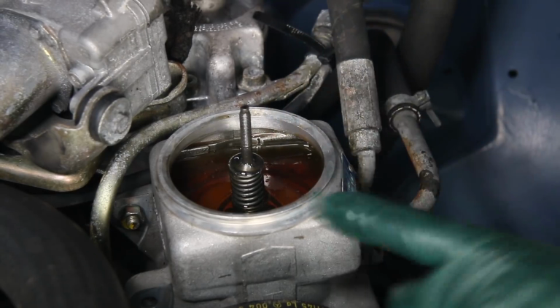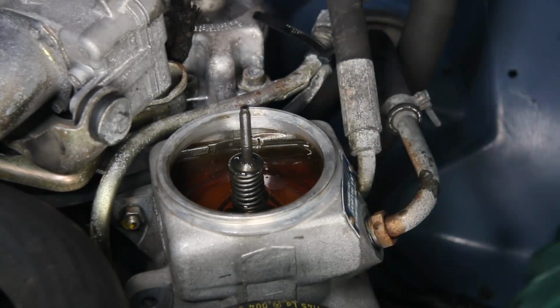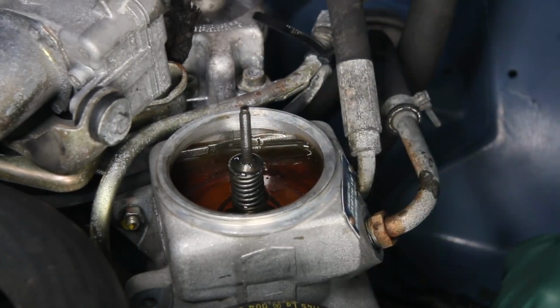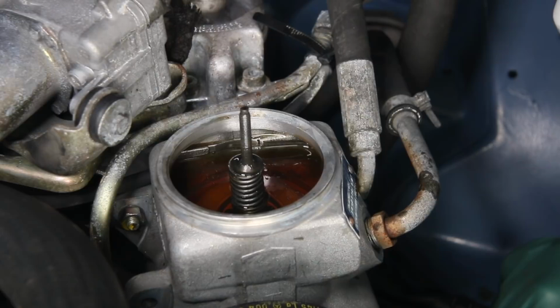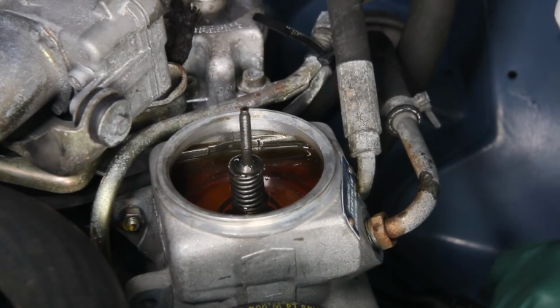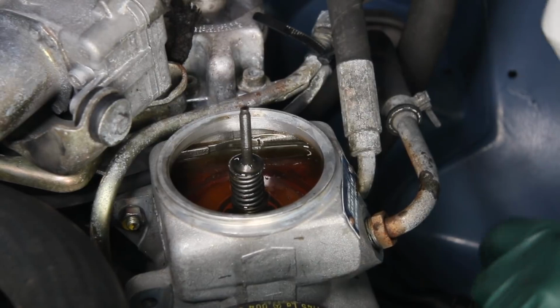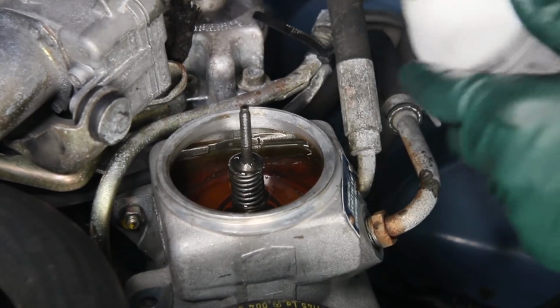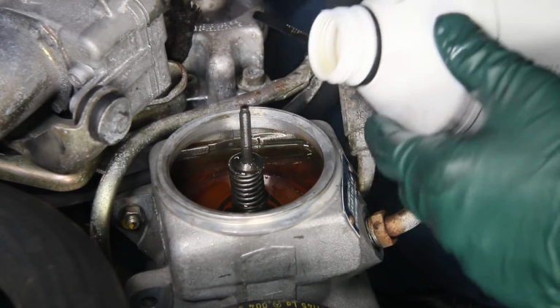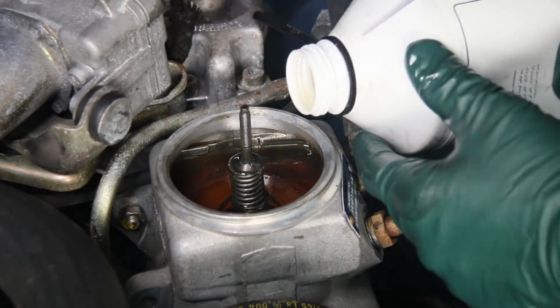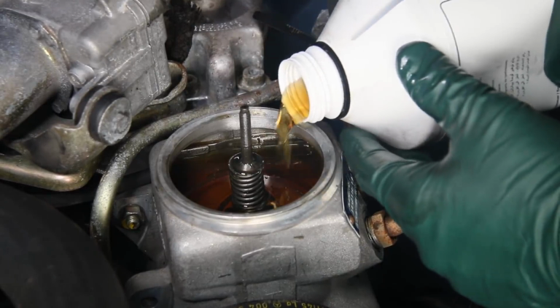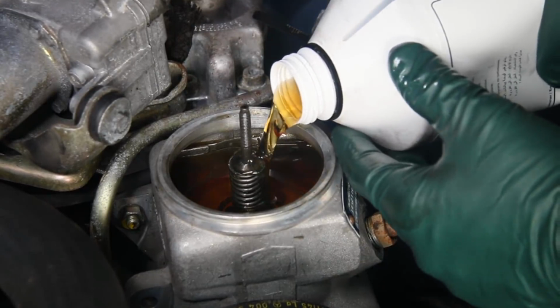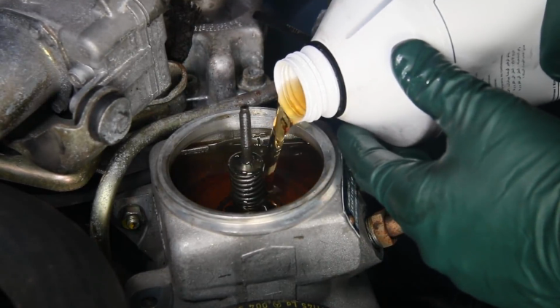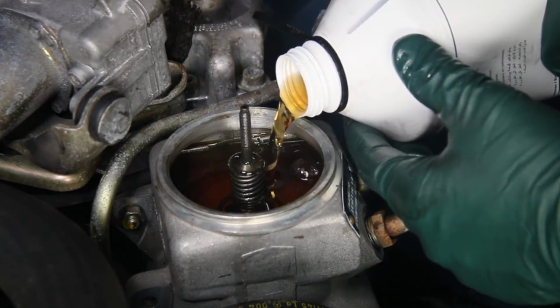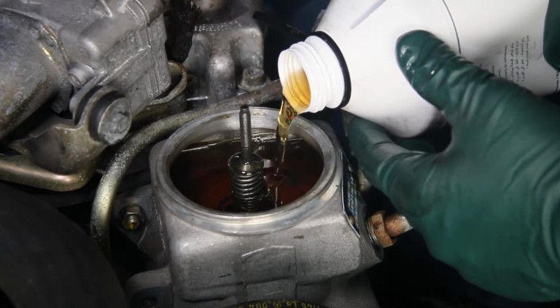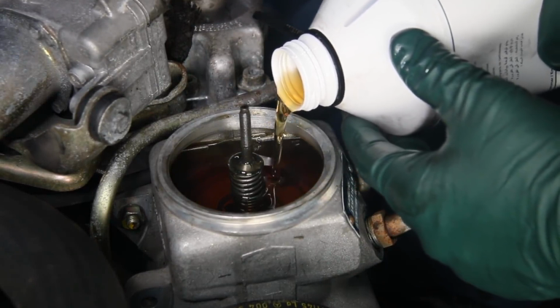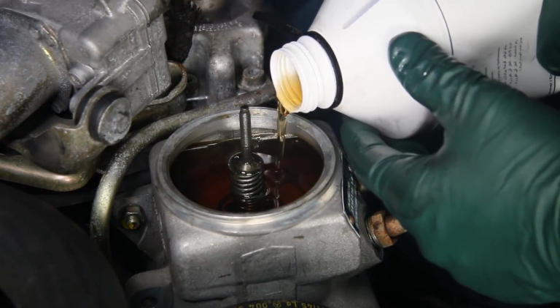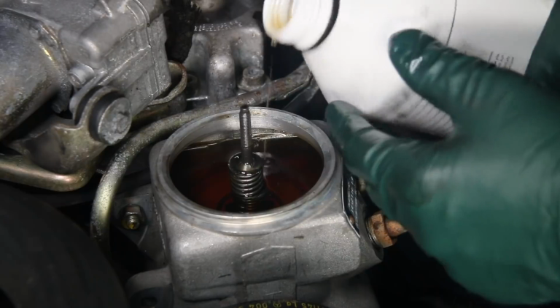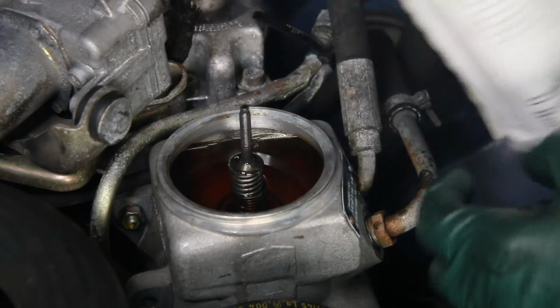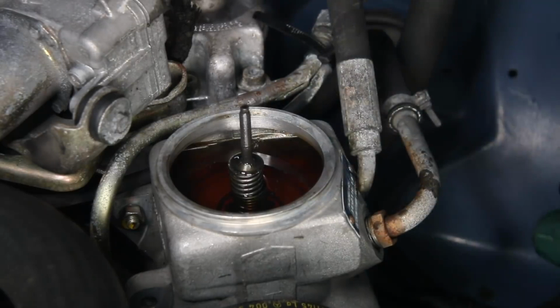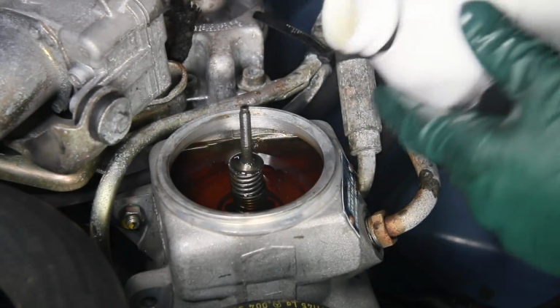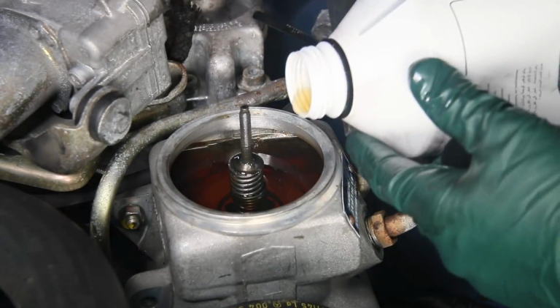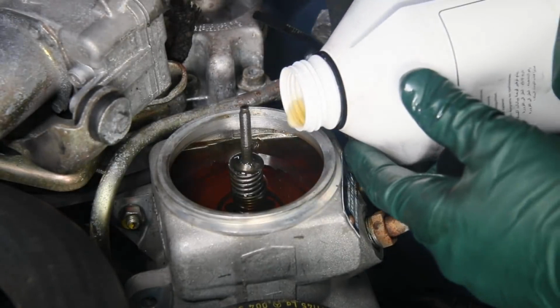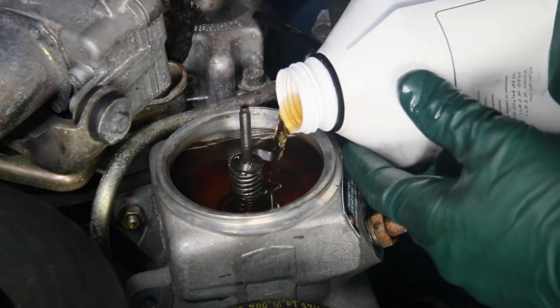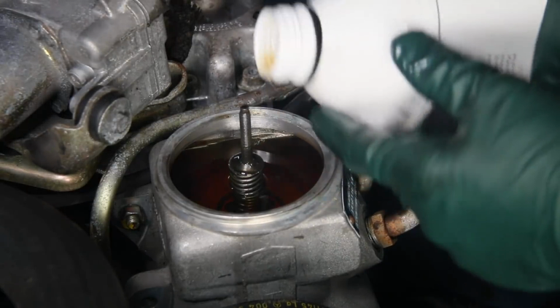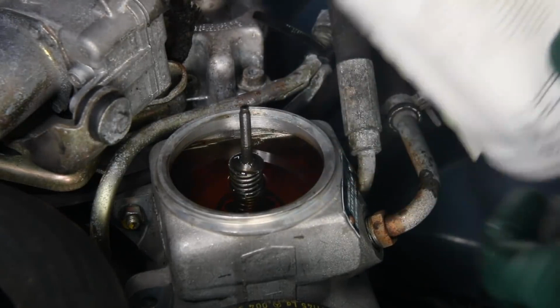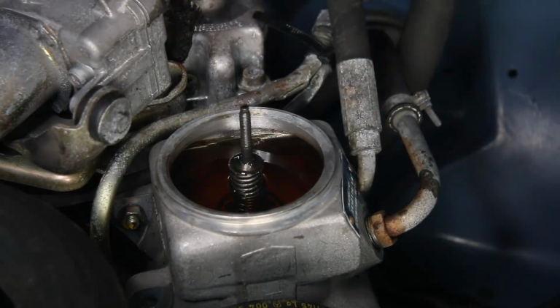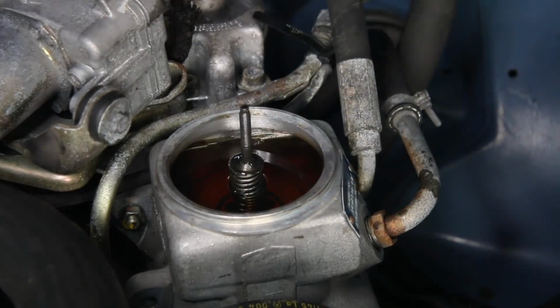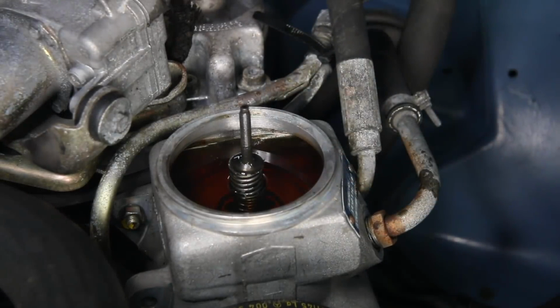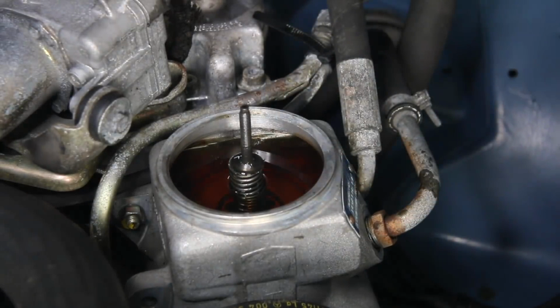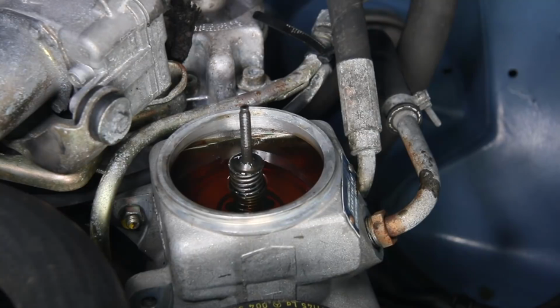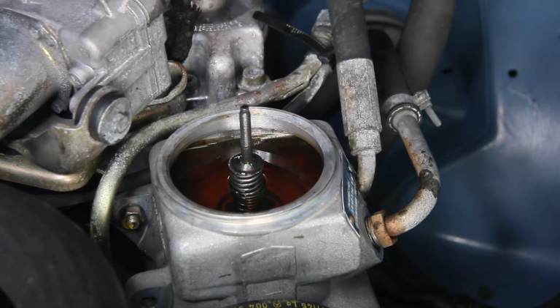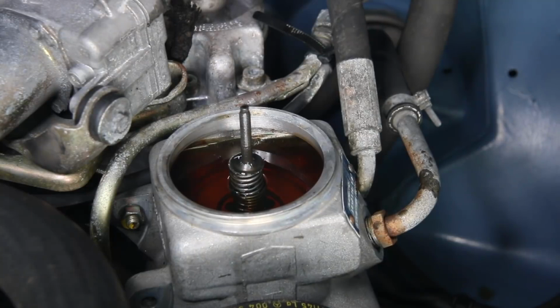If I see an improvement right away, I'll probably end up doing a complete system flush, but for now, for this test, I'm just going to refill with fluid, start the engine up, let it run a little bit, and see if there's any difference.